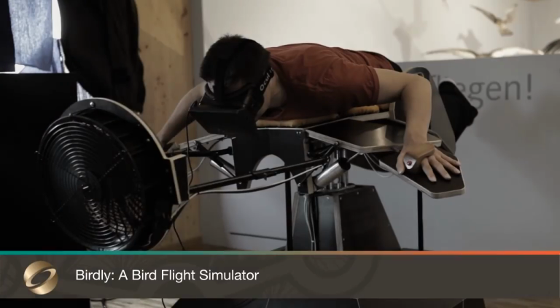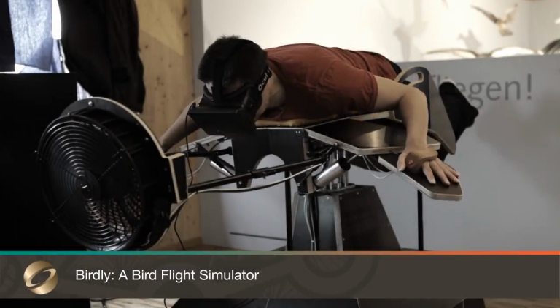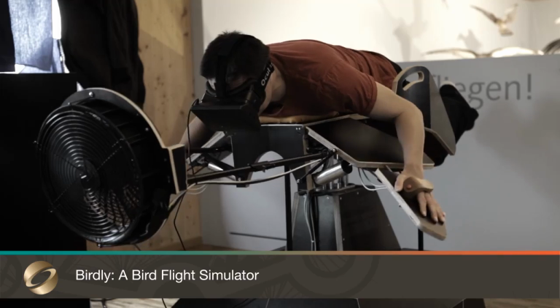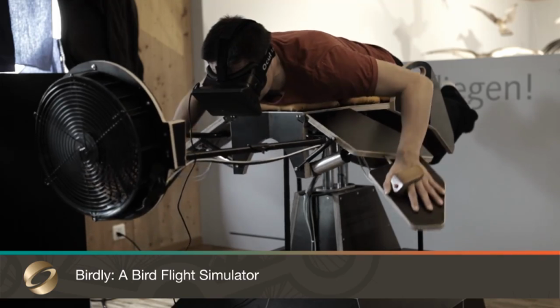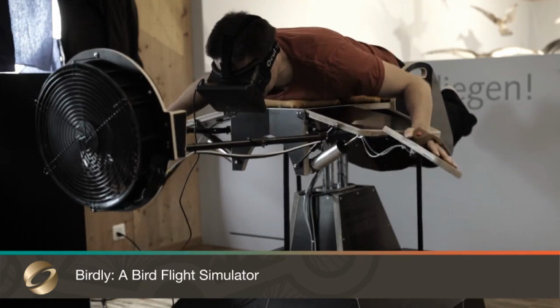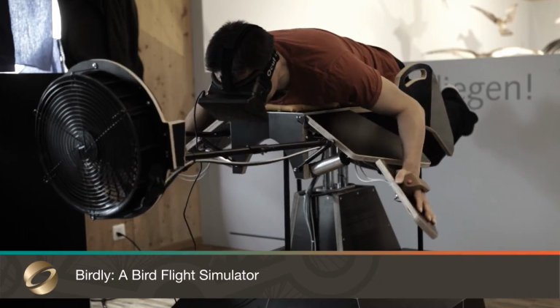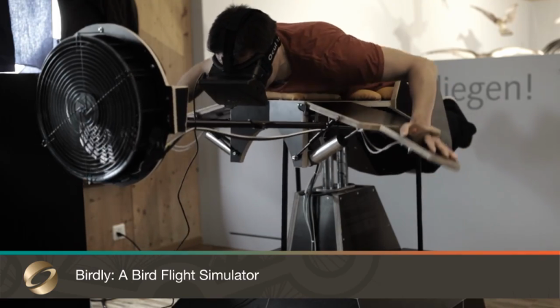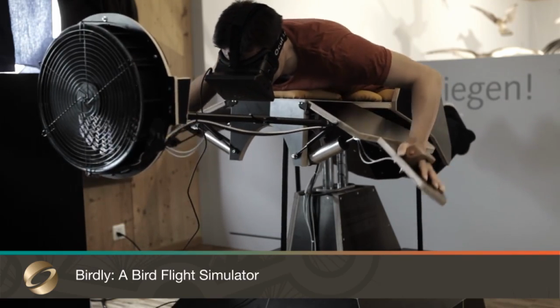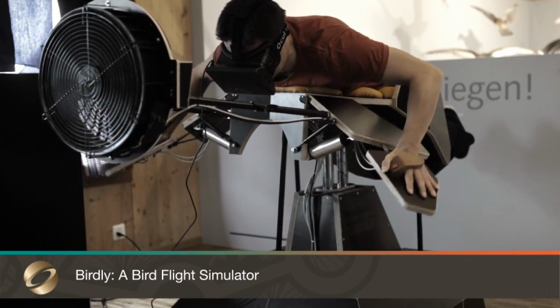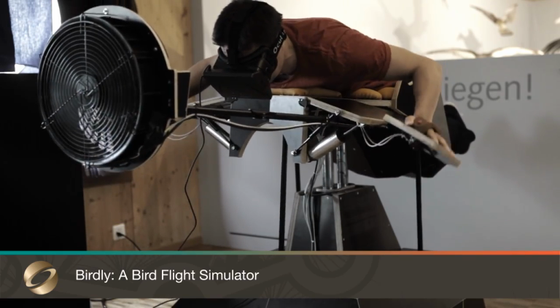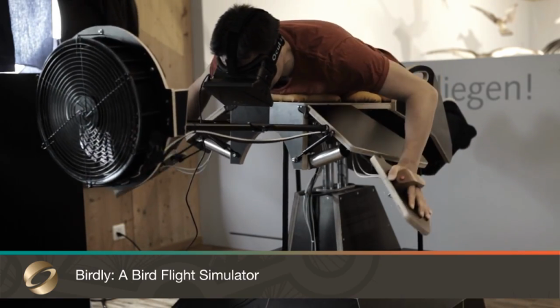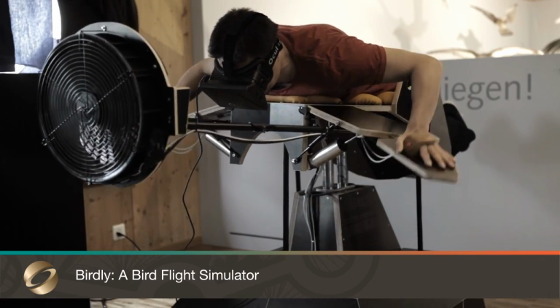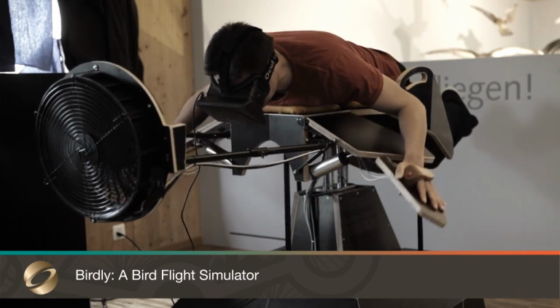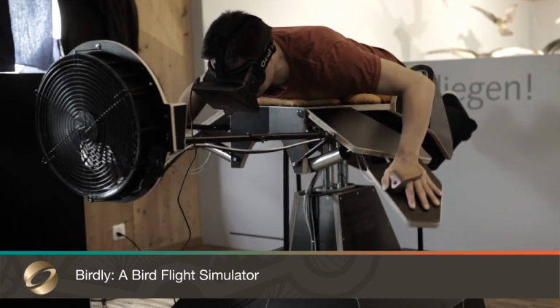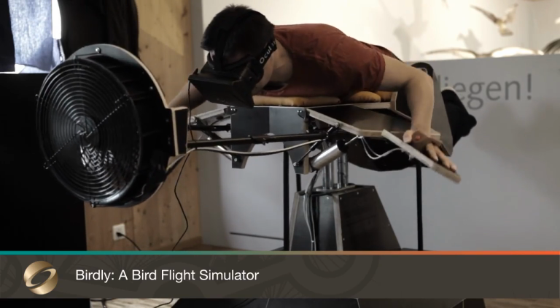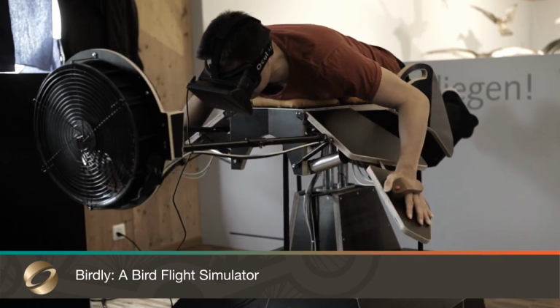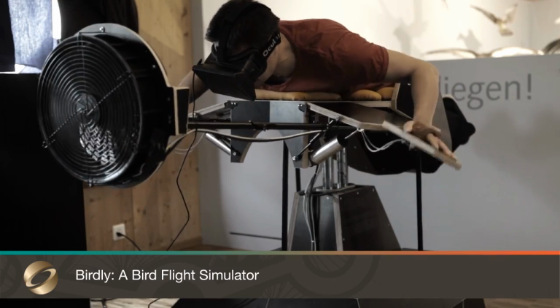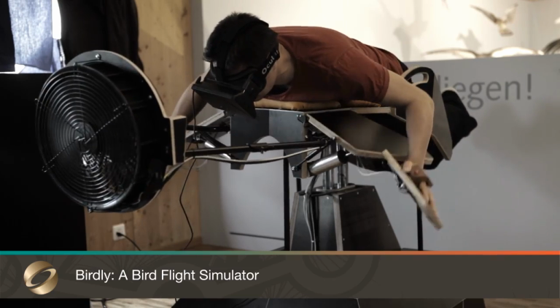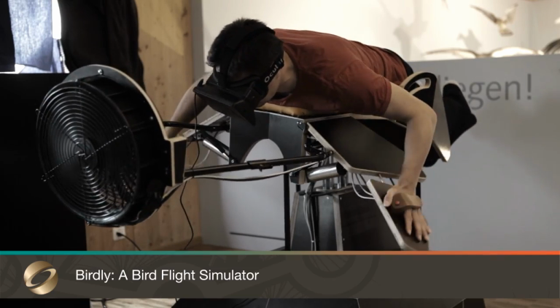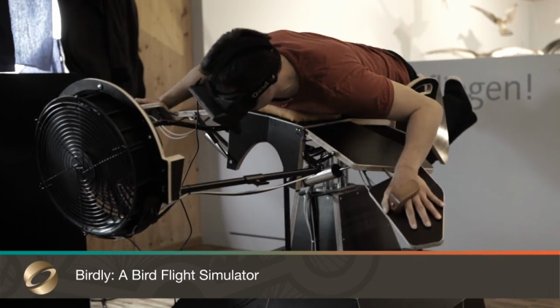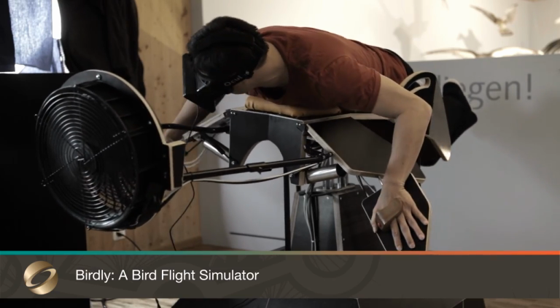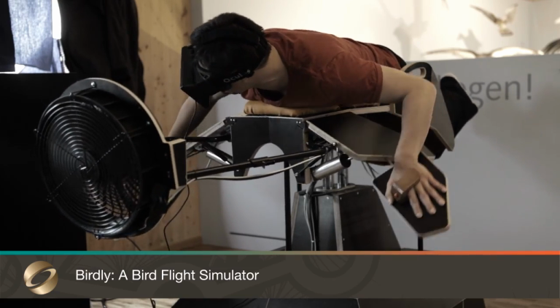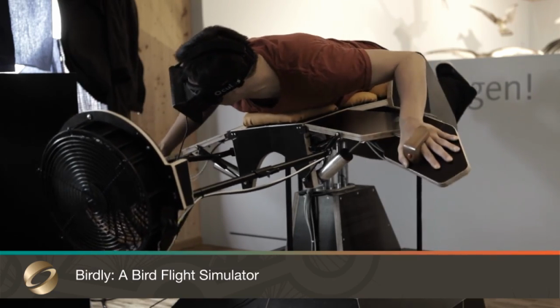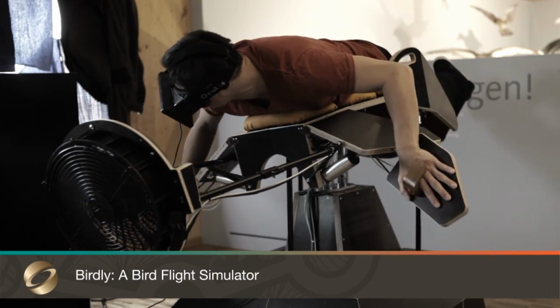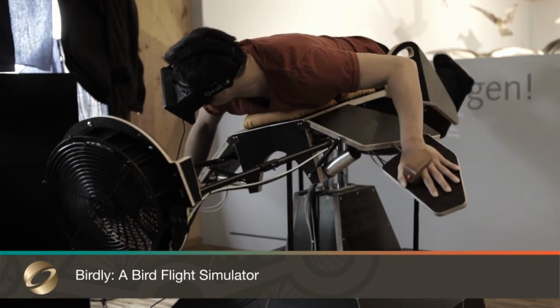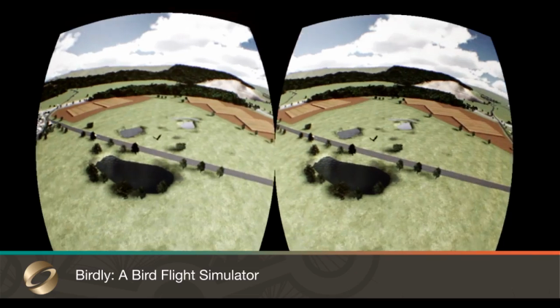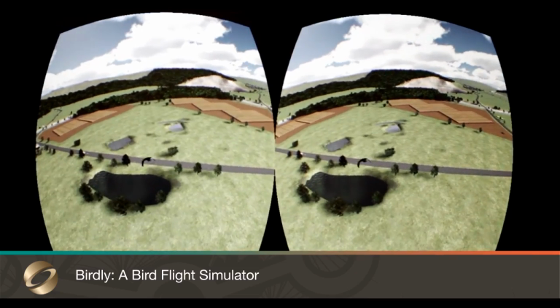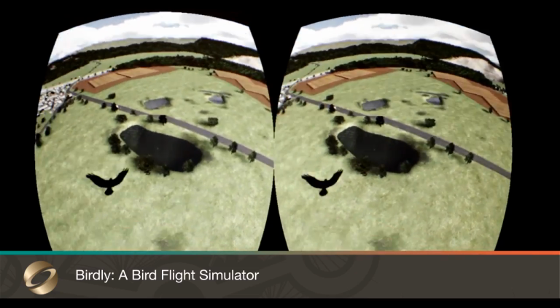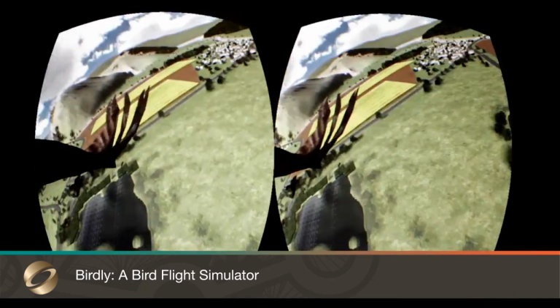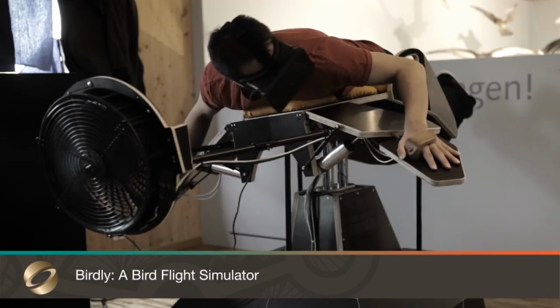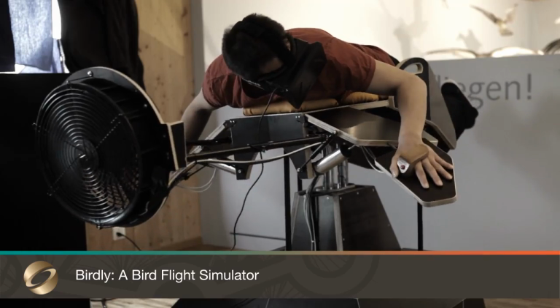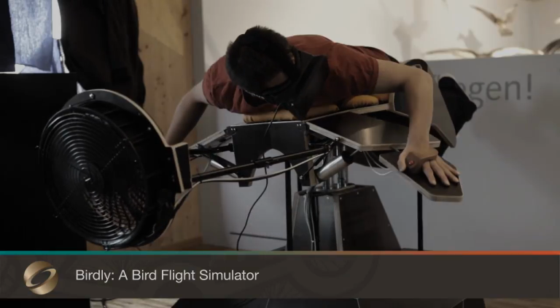Birdly is a full-body flight simulator which explores the mediated experience of bird flight. Using sensorimotor coupling, the participant can control the simulator with his hands and arms, which directly correlates to the wings and the primary feathers of the bird.